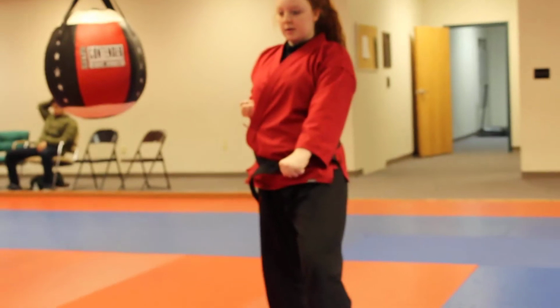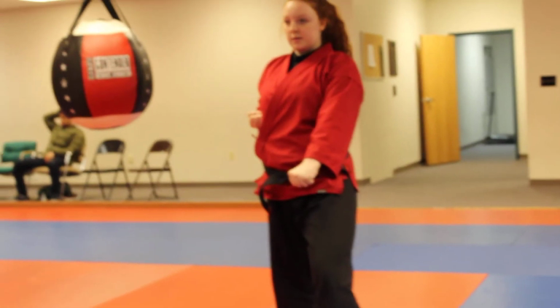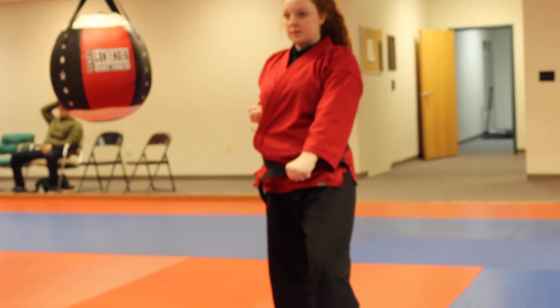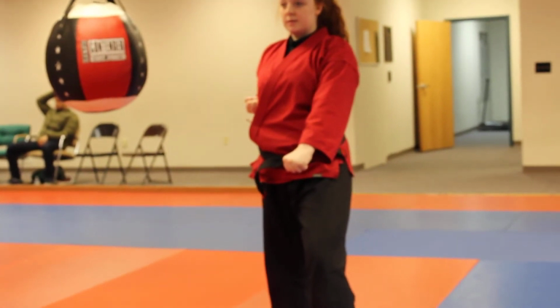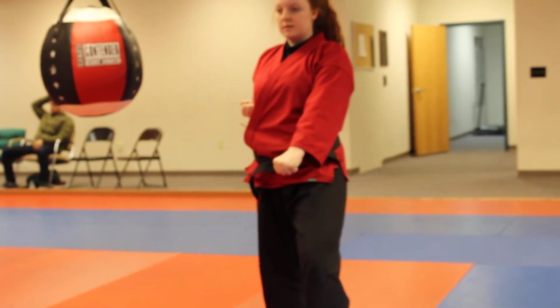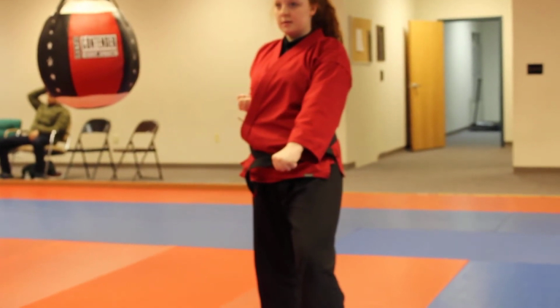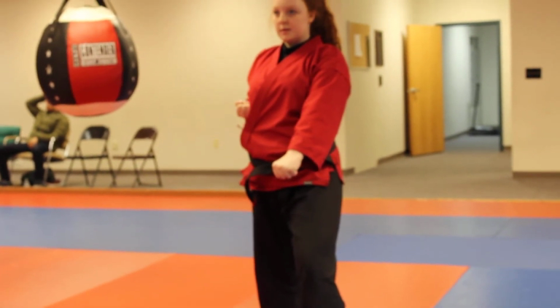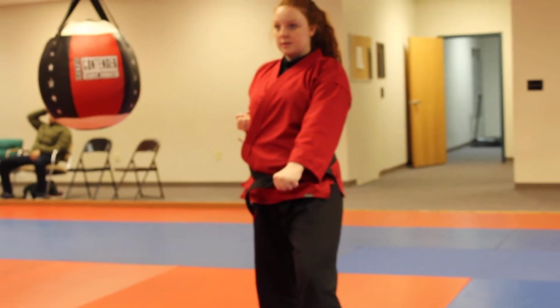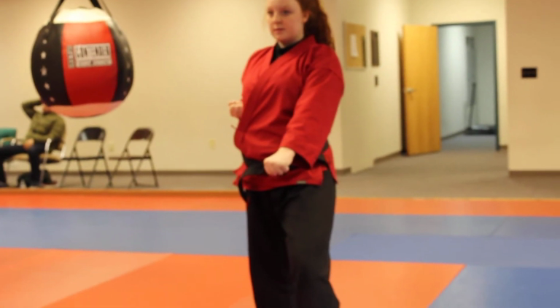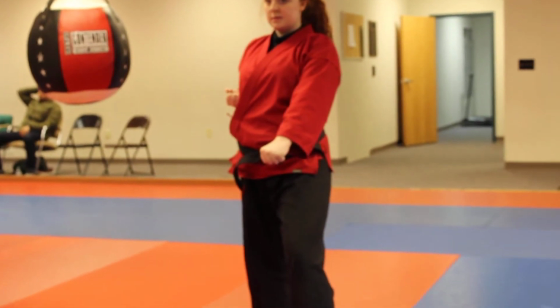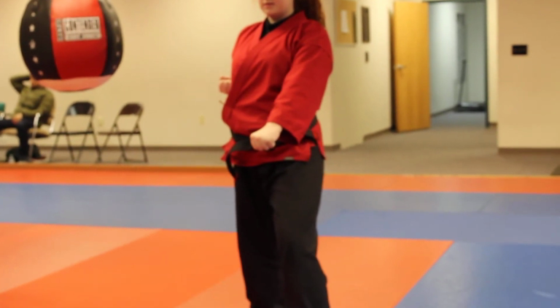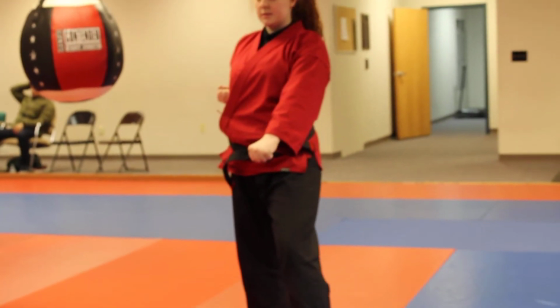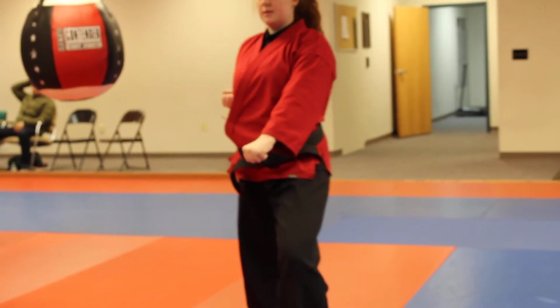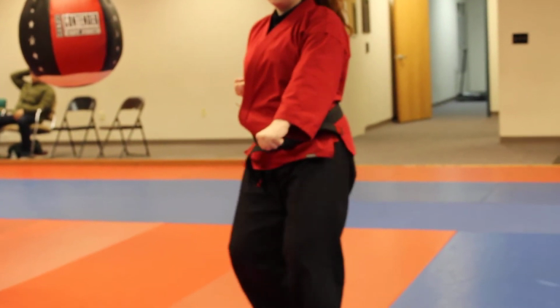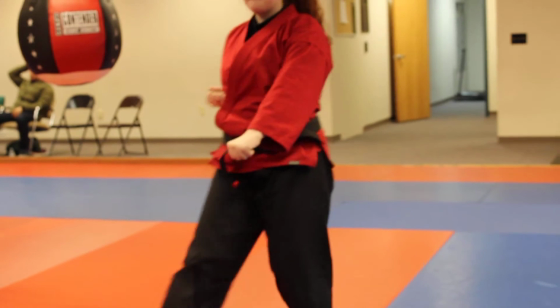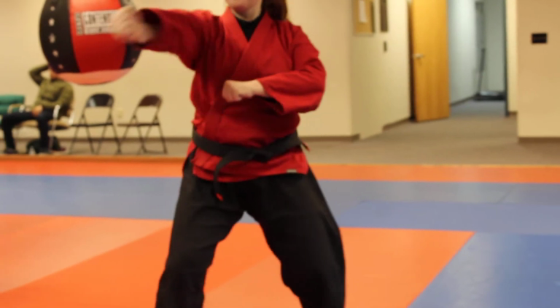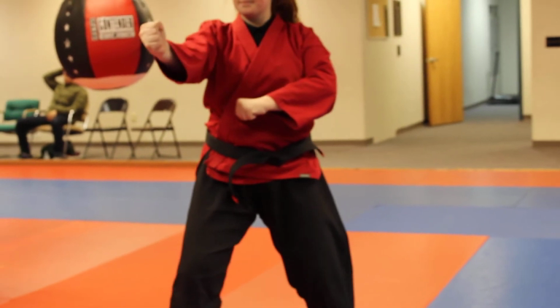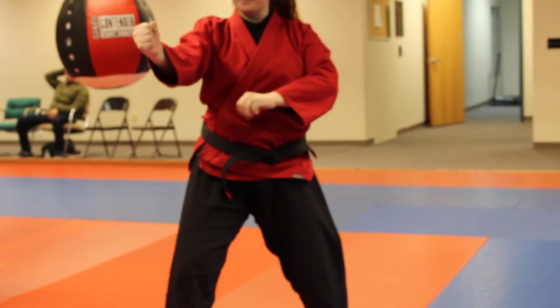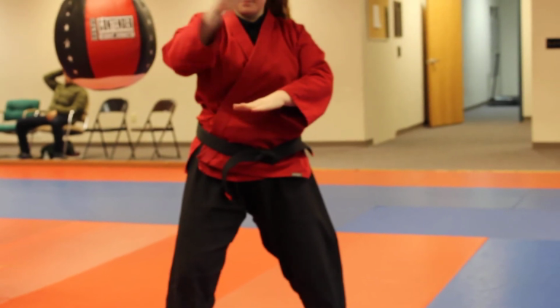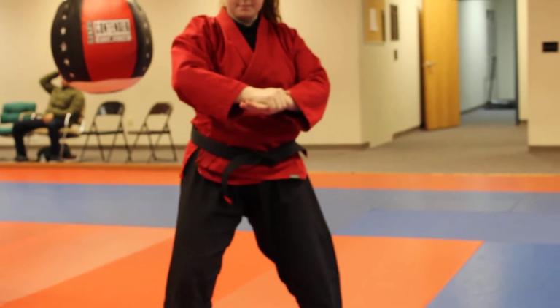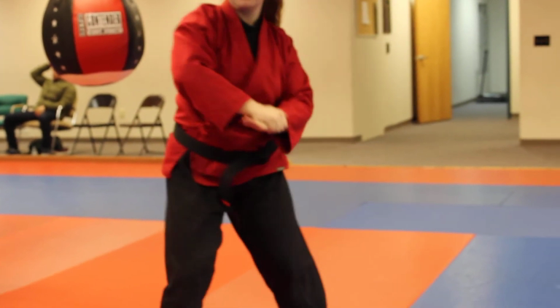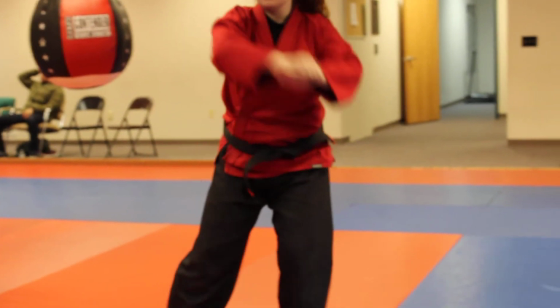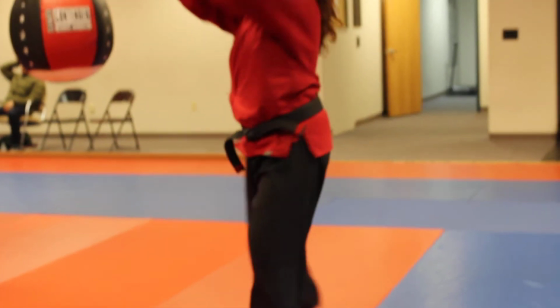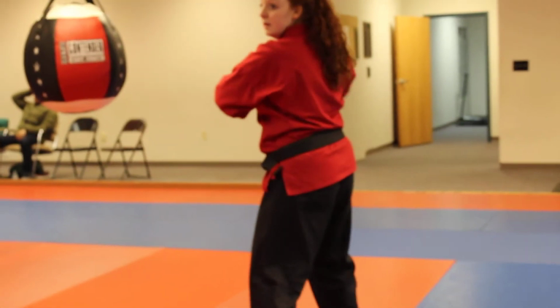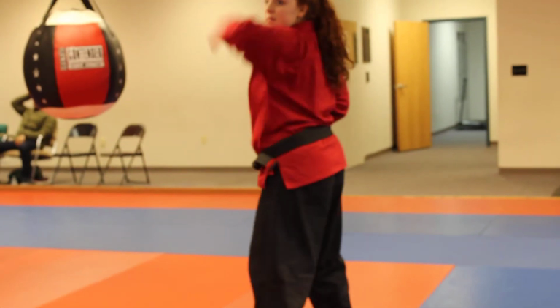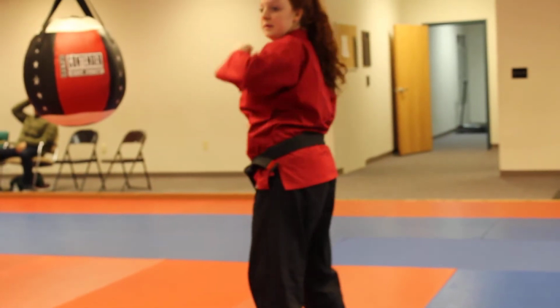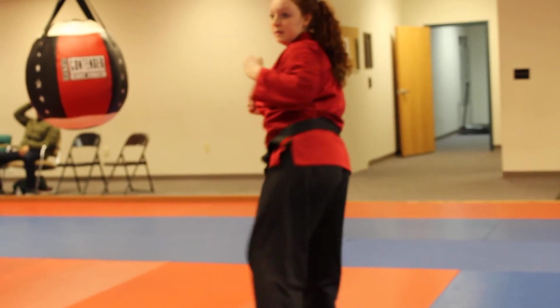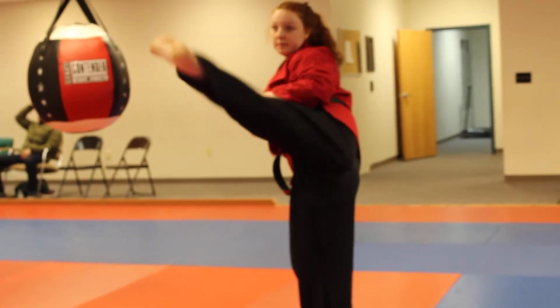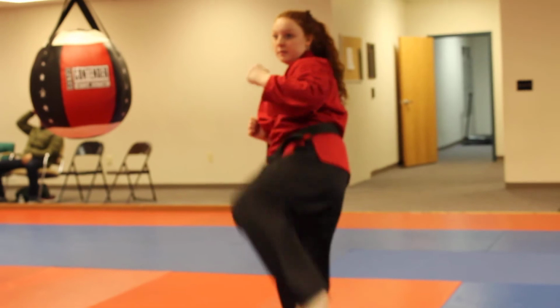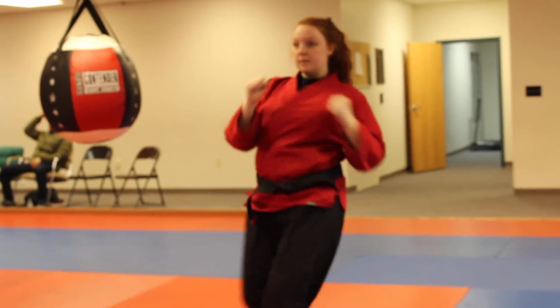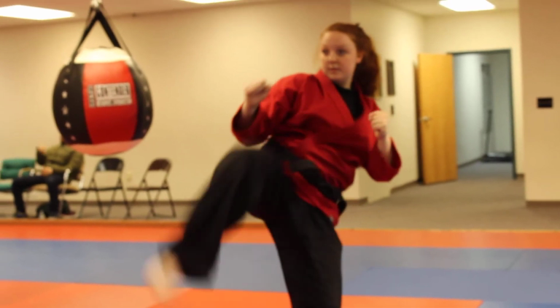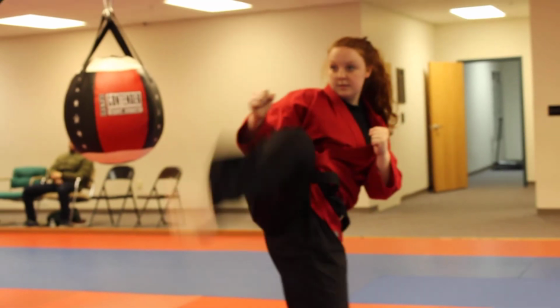We're gonna move on to number one, left single wrist grab. You're gonna step in and thrust punch, grab your hand, lever it out, back fist, side kick, and roundhouse kick.